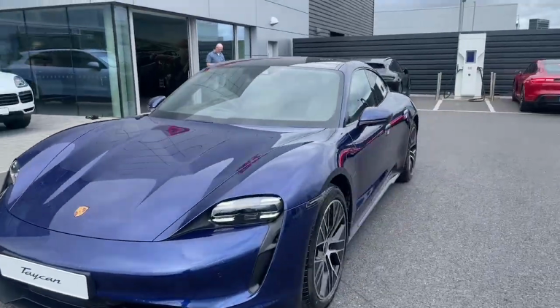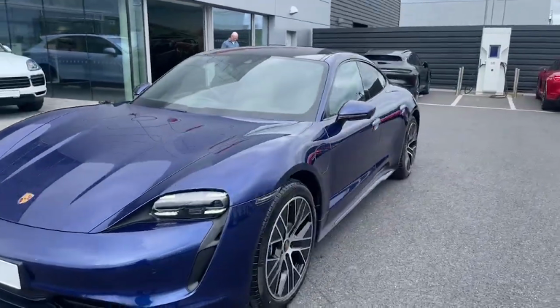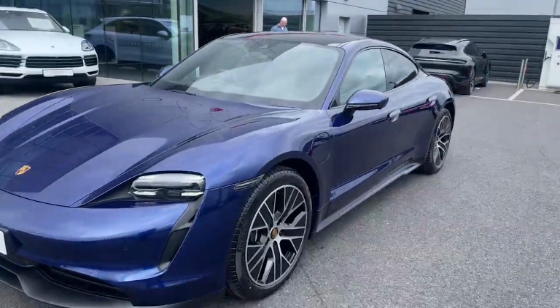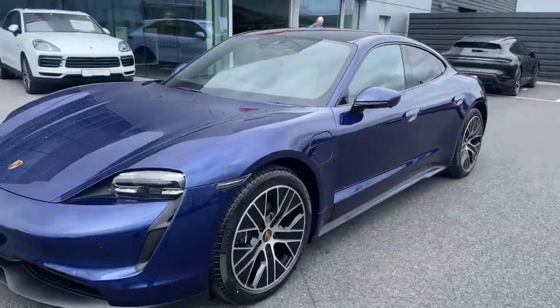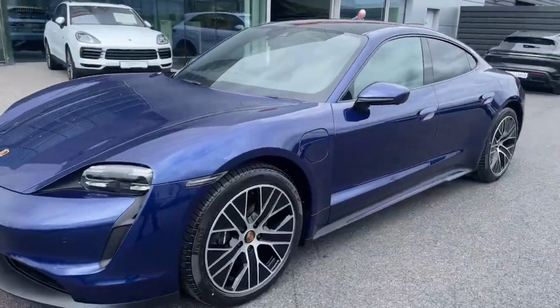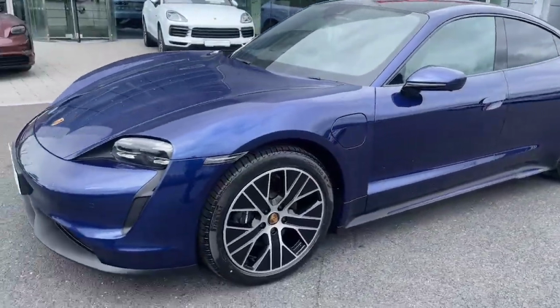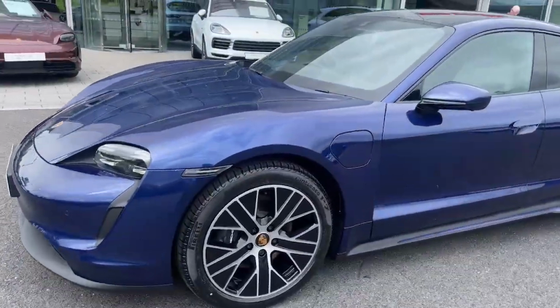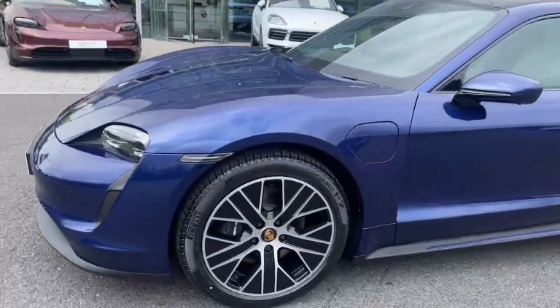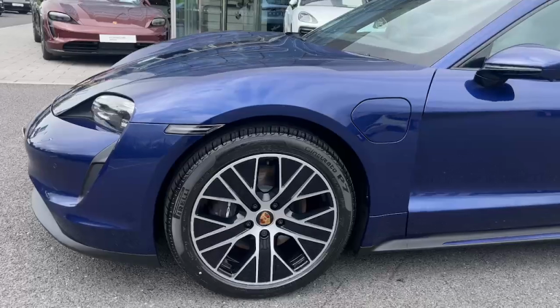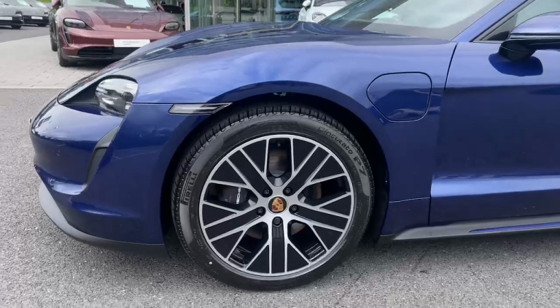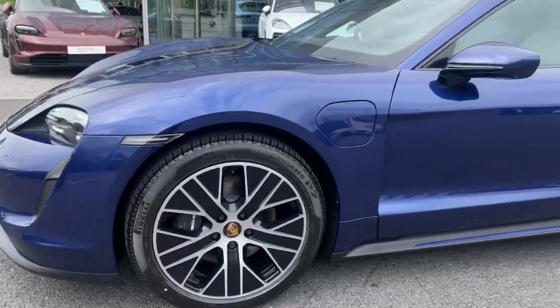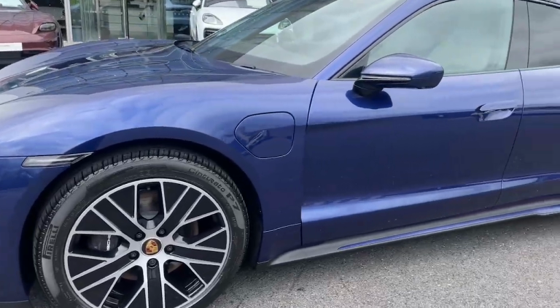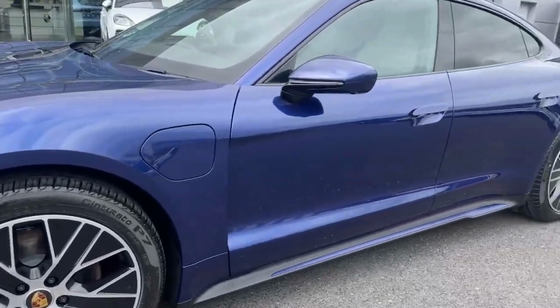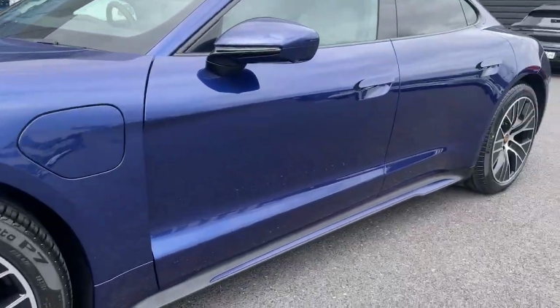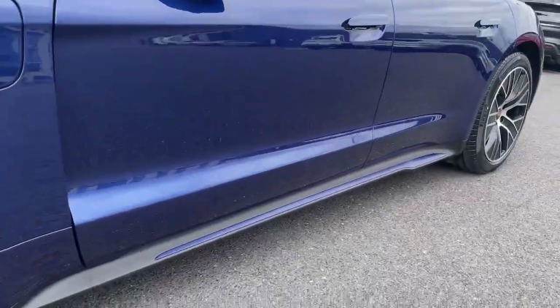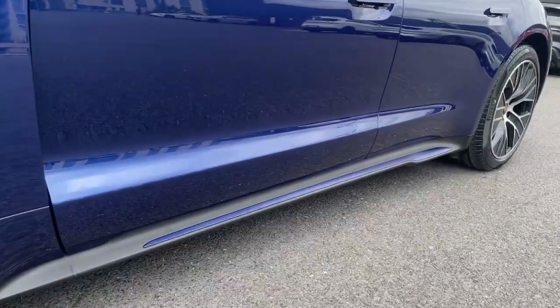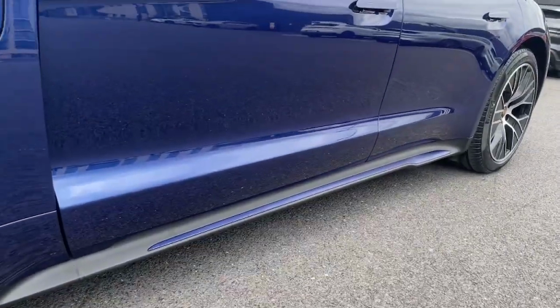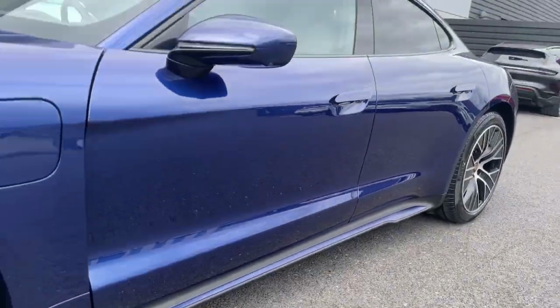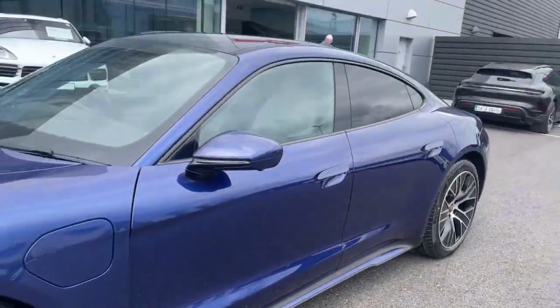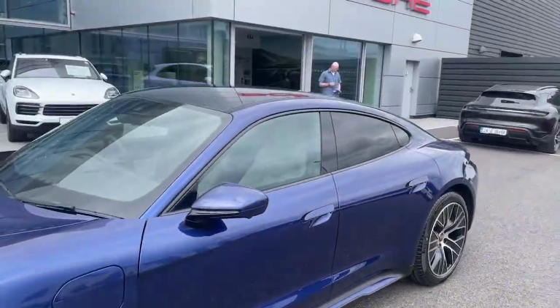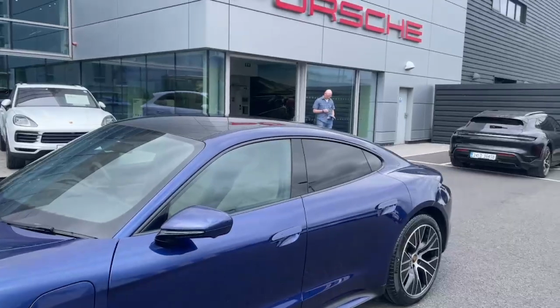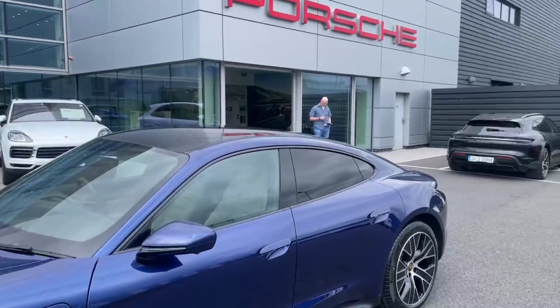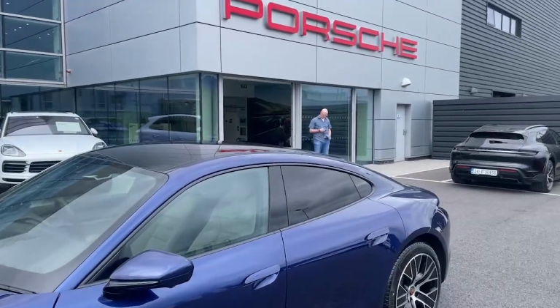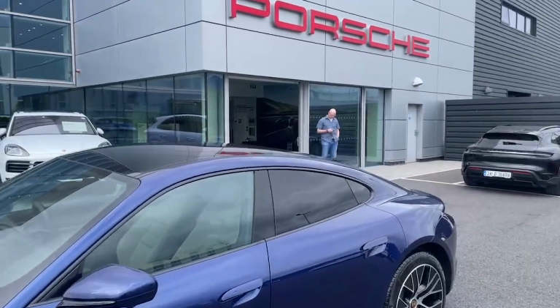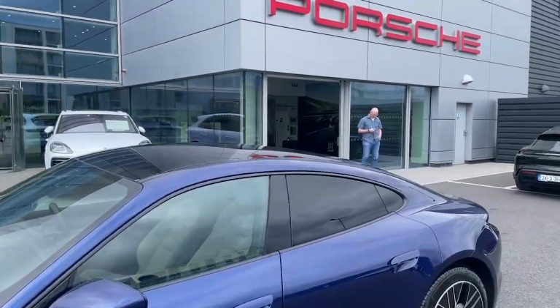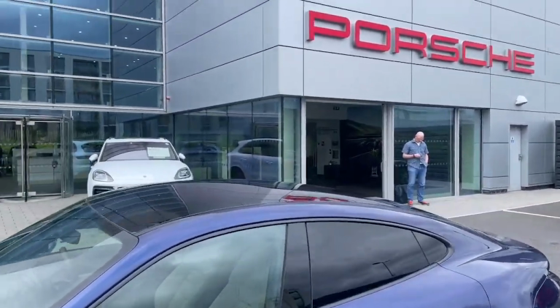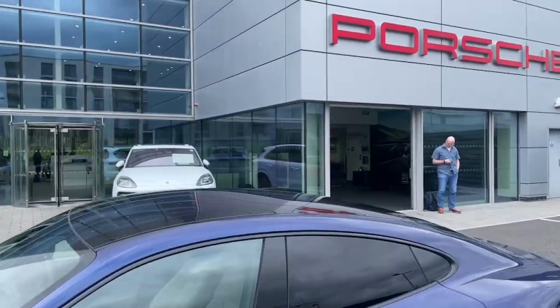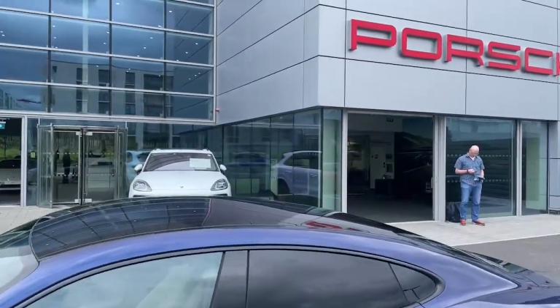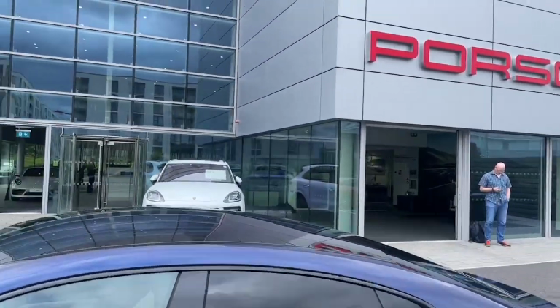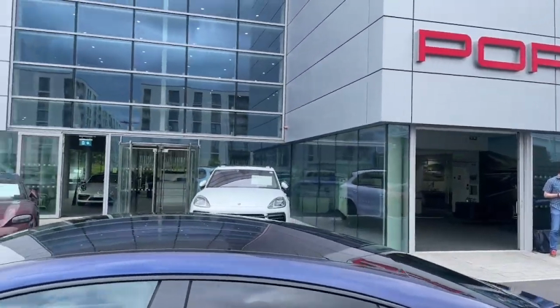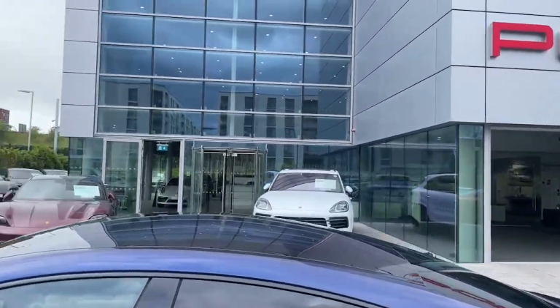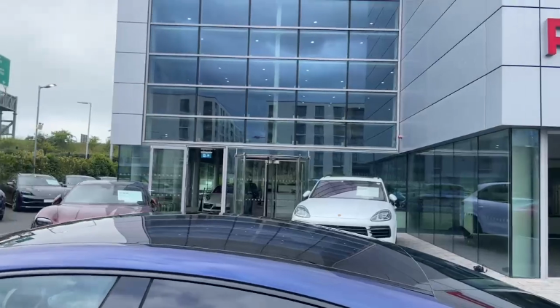Coming around the exterior, we can see the 20 inch aero wheels look great. Sport design side skirts, colour coded and everything. Privacy glass in the back, and we have a big panoramic sunroof all around it.